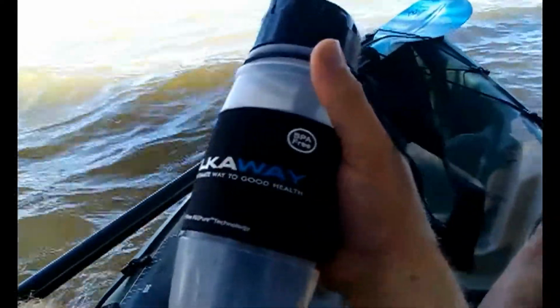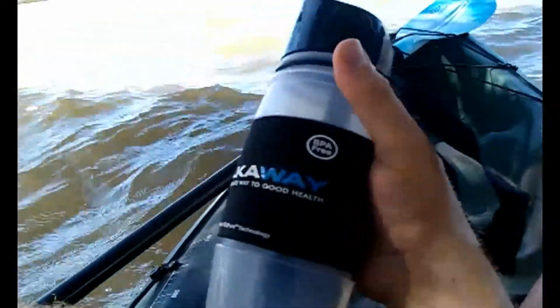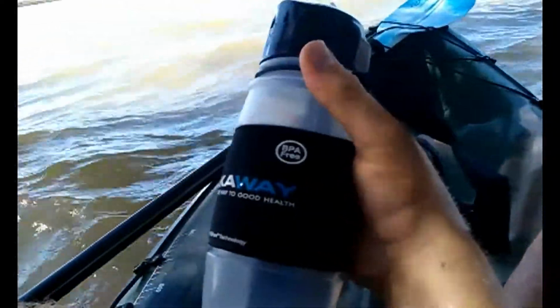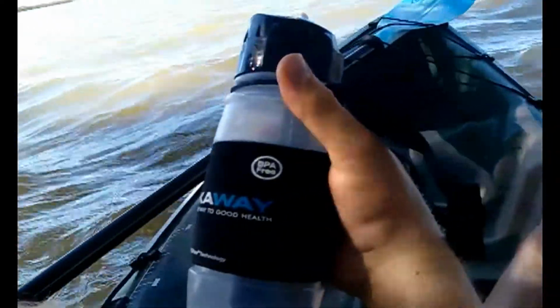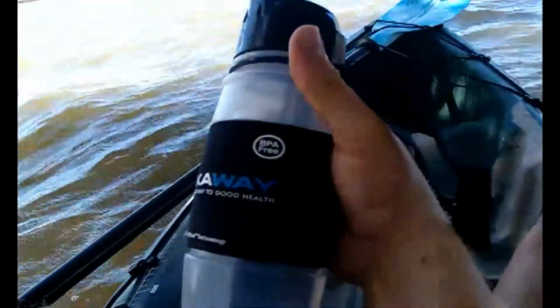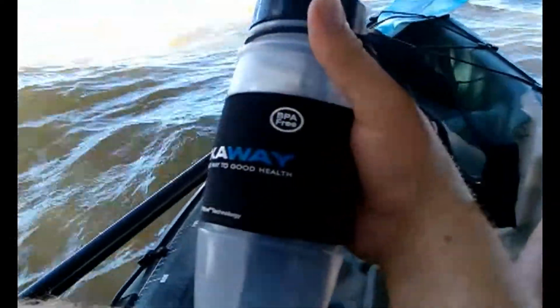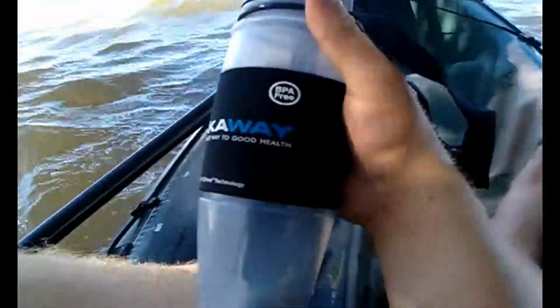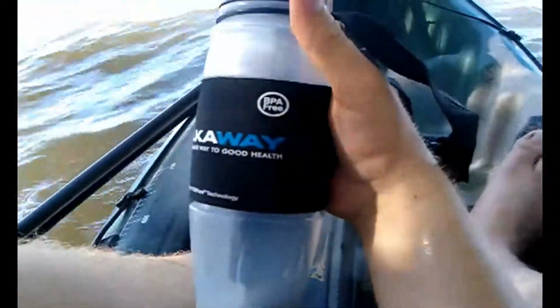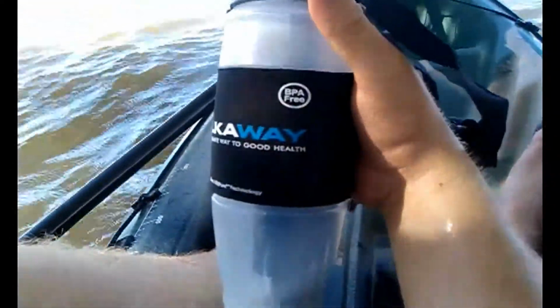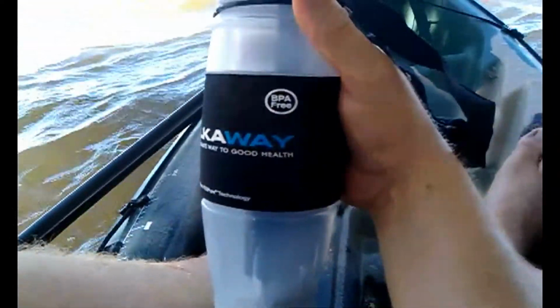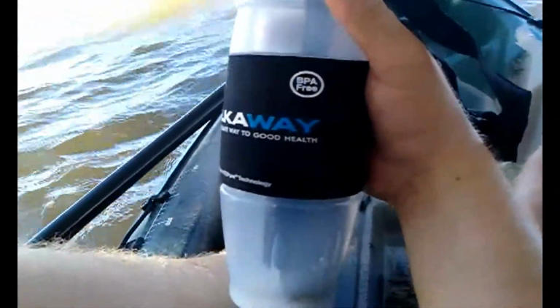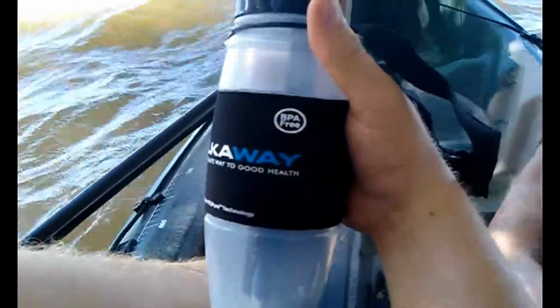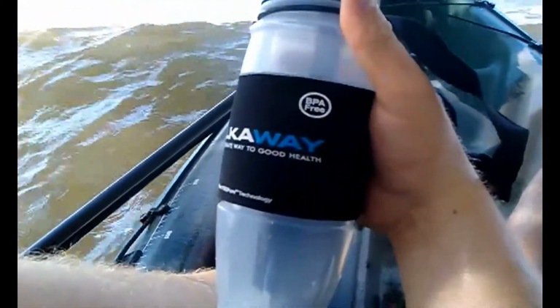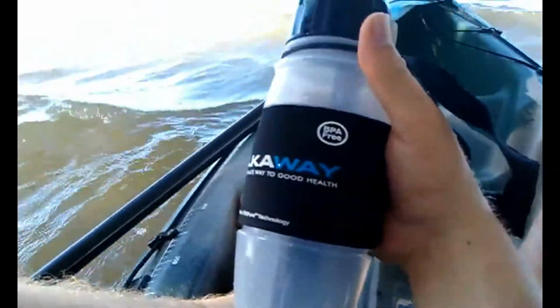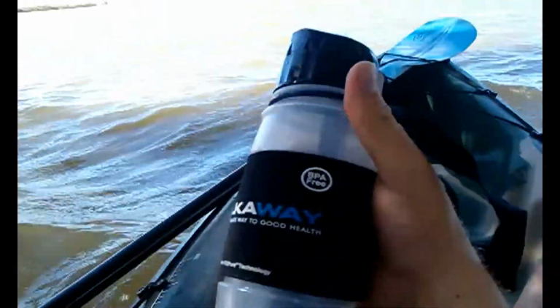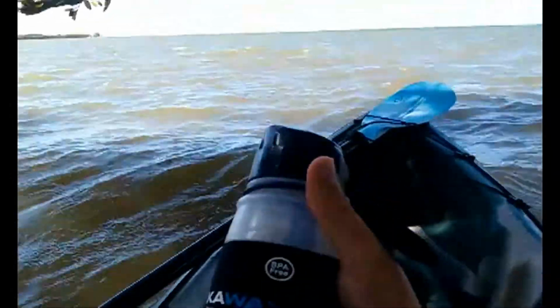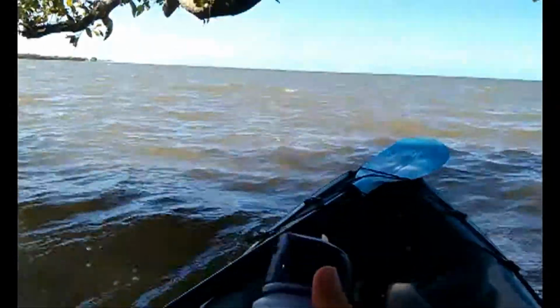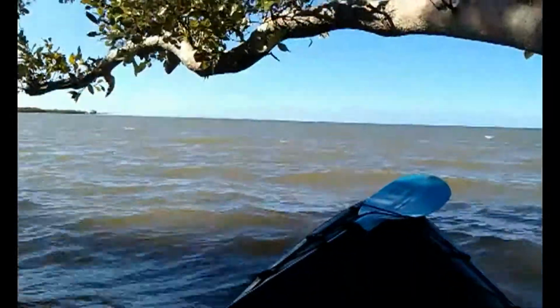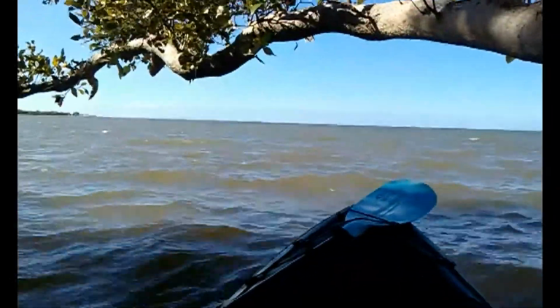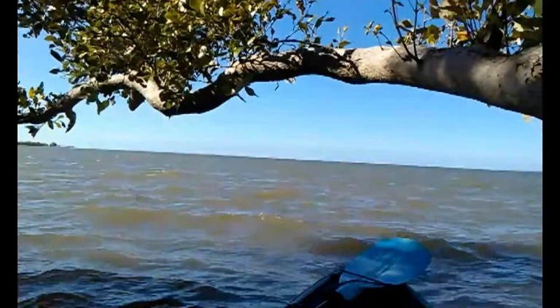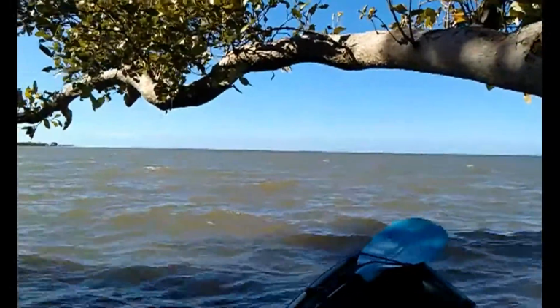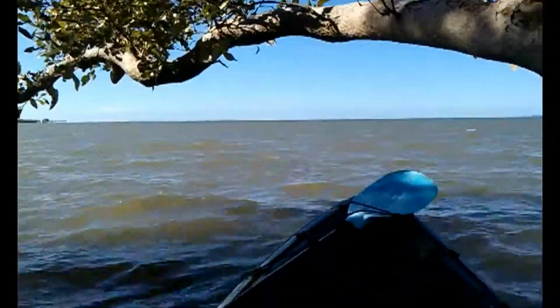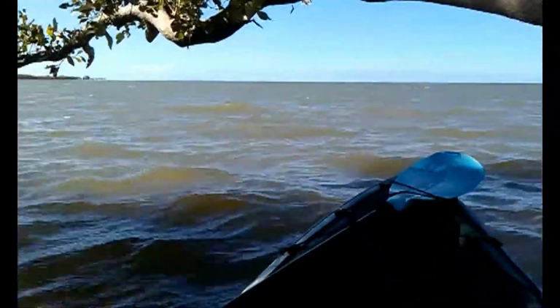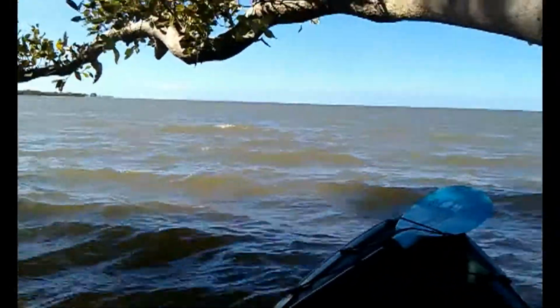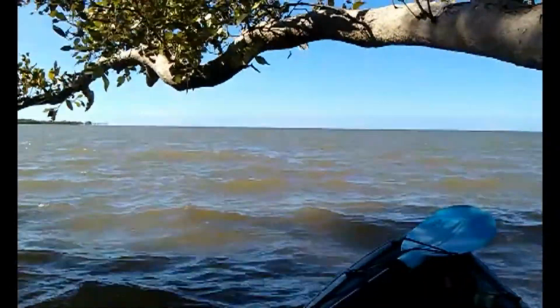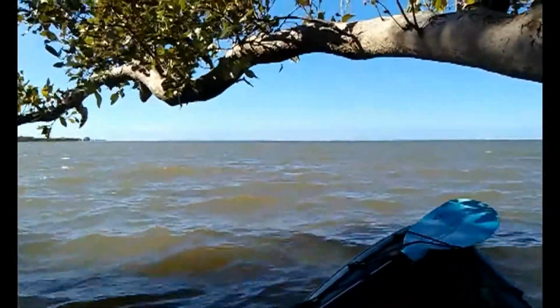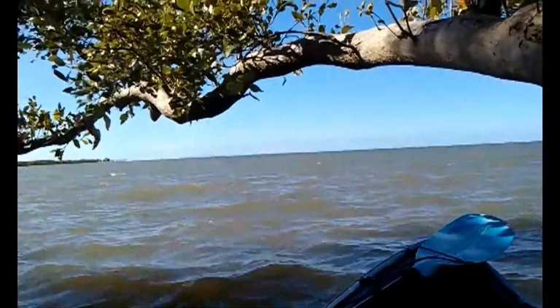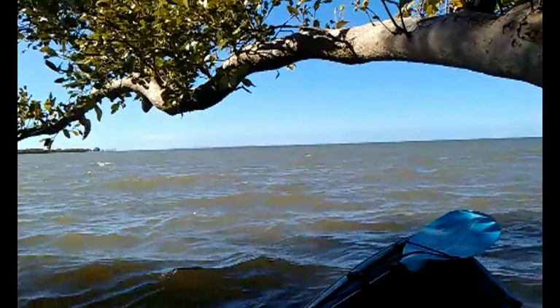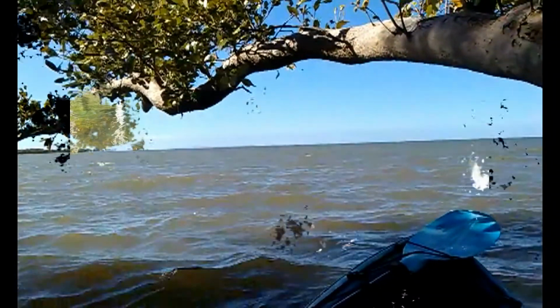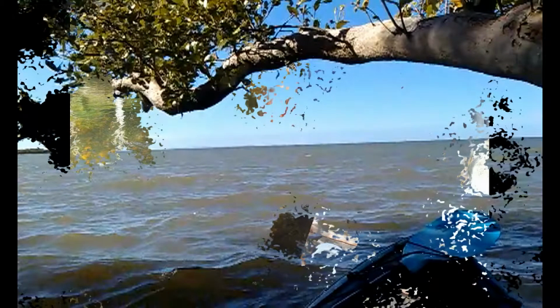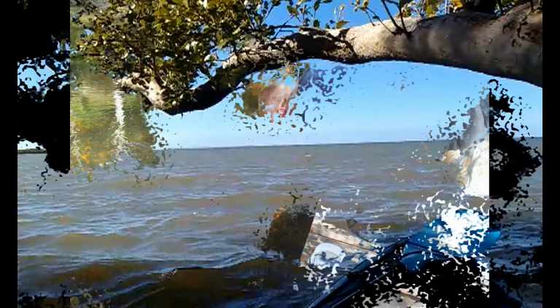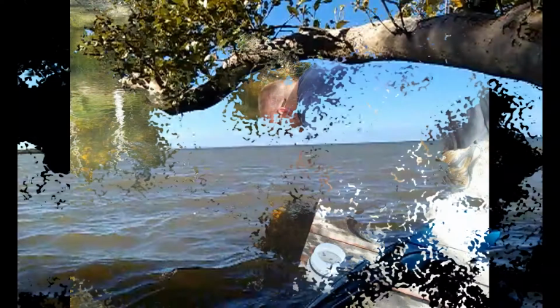Being BPA free is quite important so you don't have any of those nasty chemicals seeping into your water supply. Thanks for watching and take care guys.